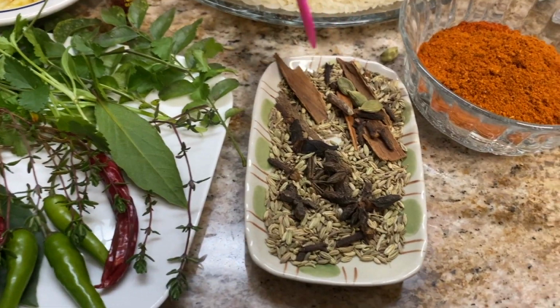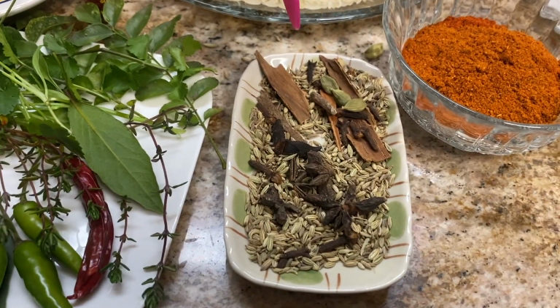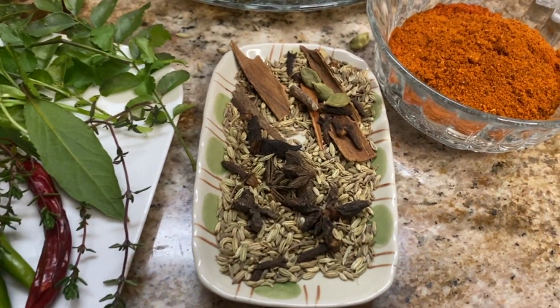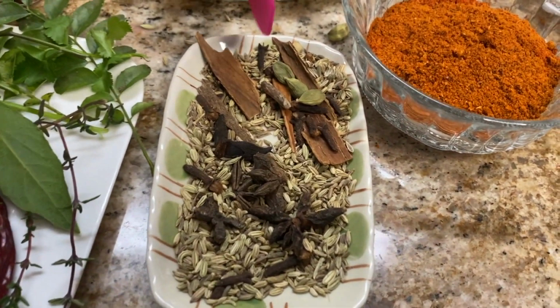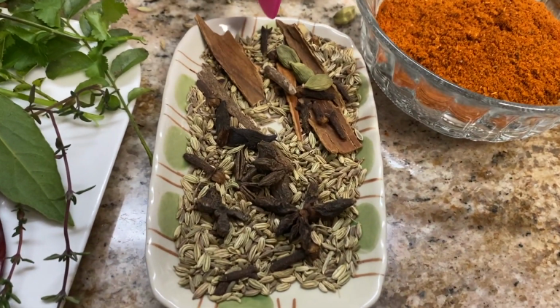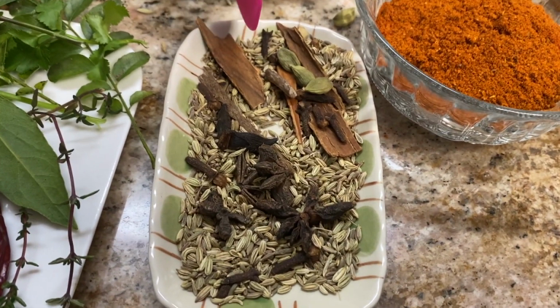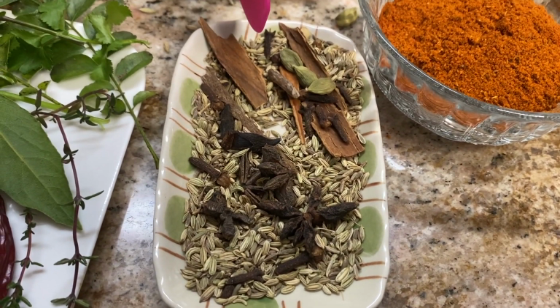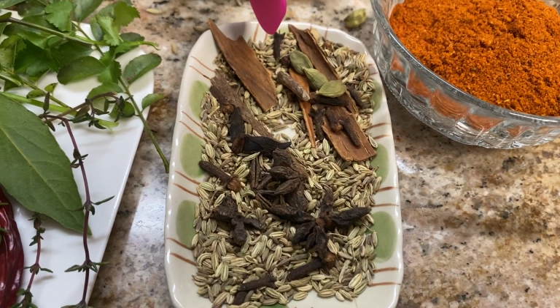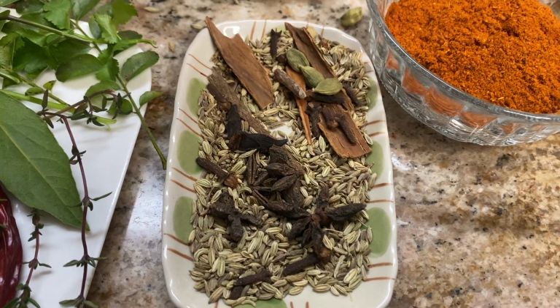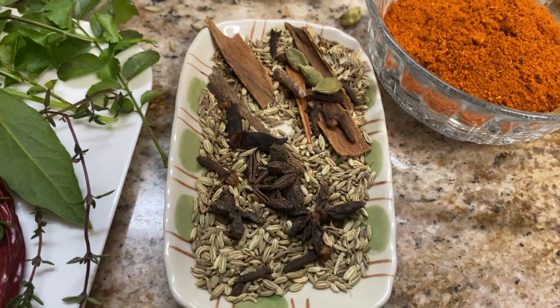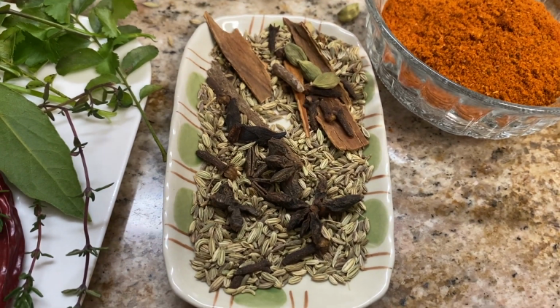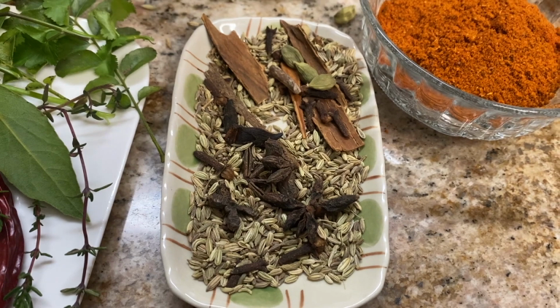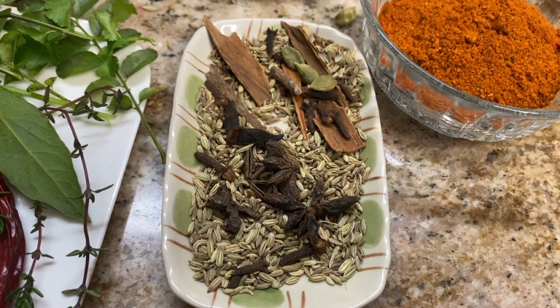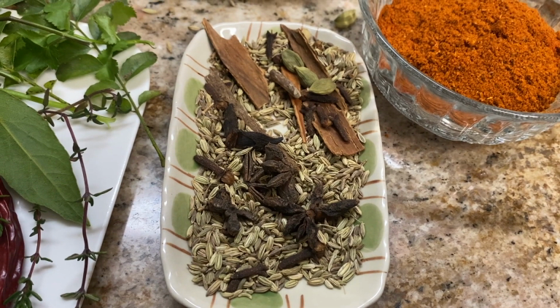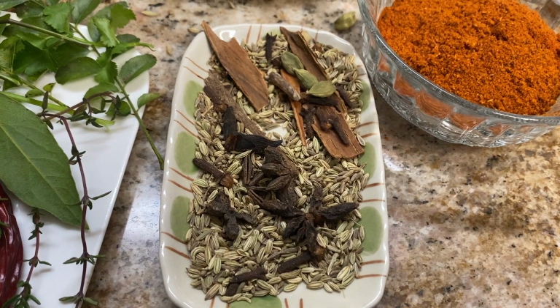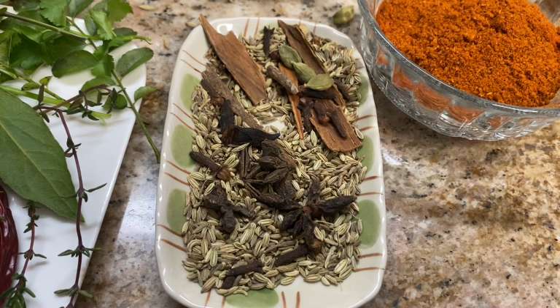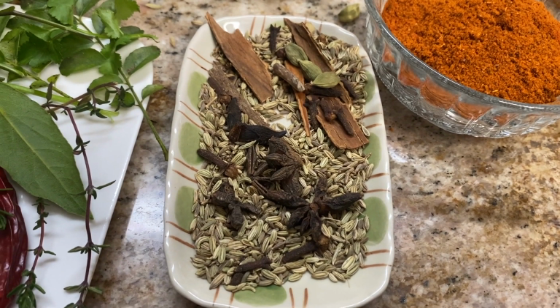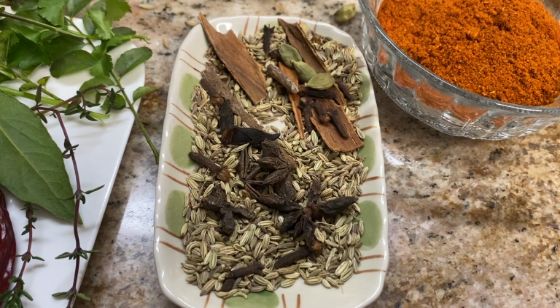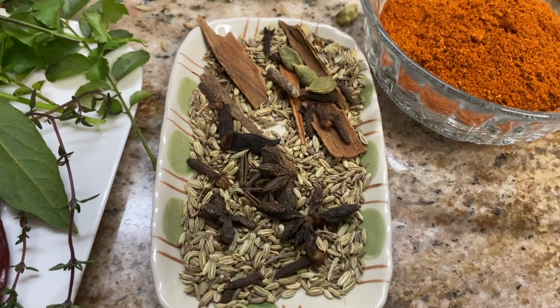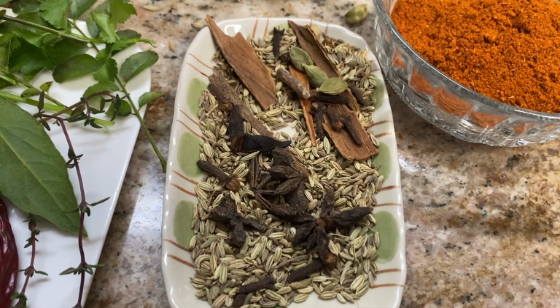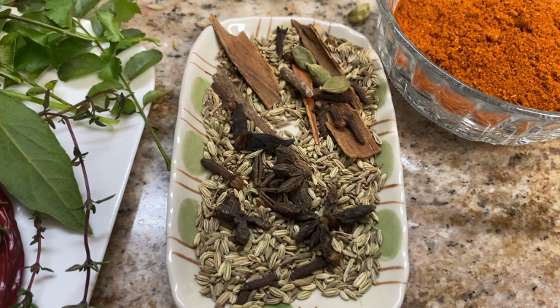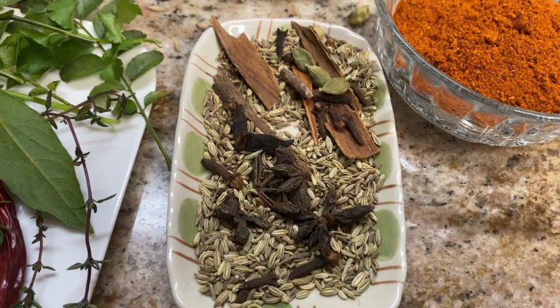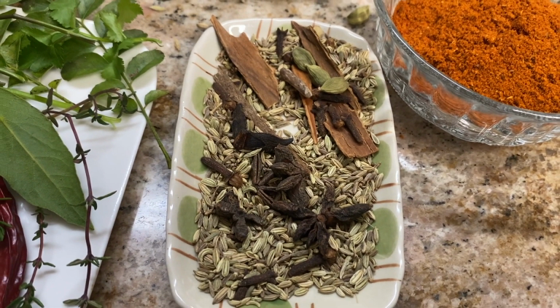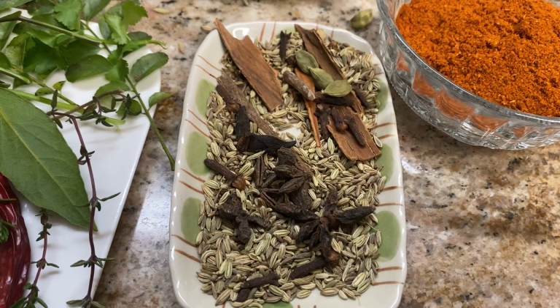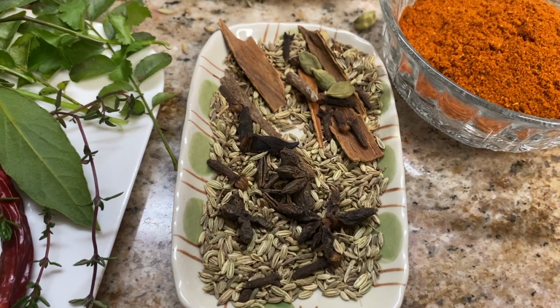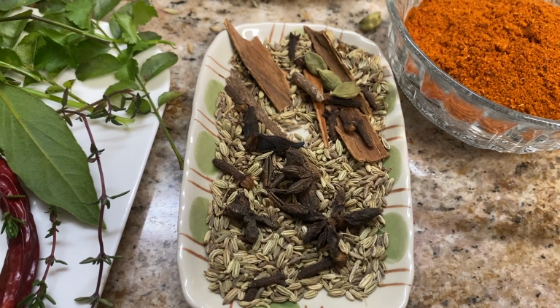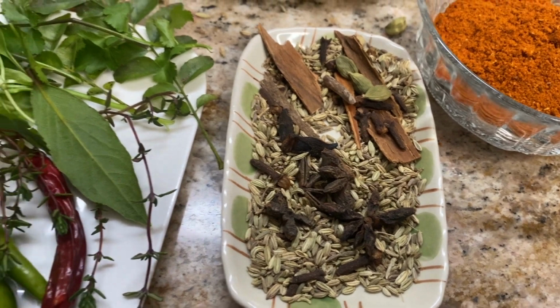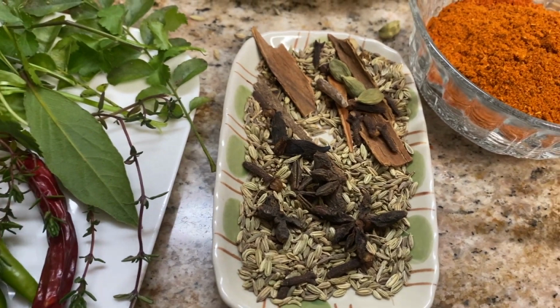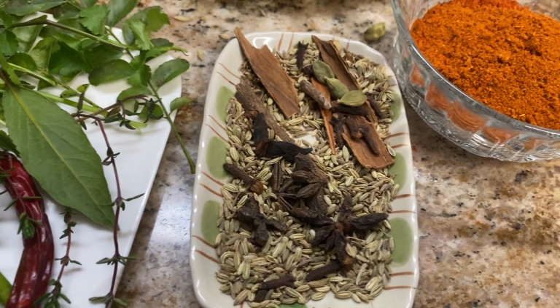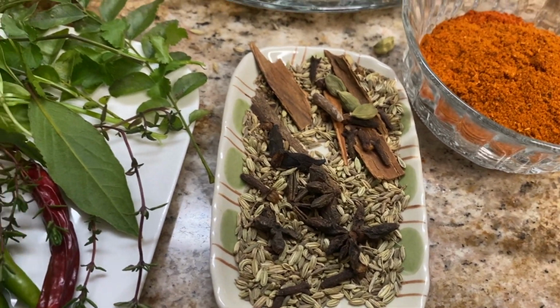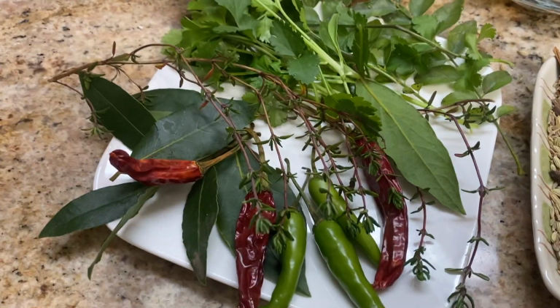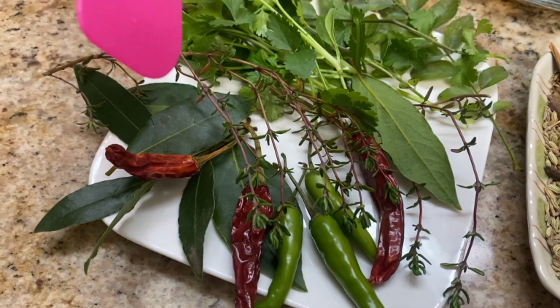It will be about two tablespoons. If you want, you can roast the whole spices and add them to your biryani while the chicken is cooking — it tastes even better if you crush them.